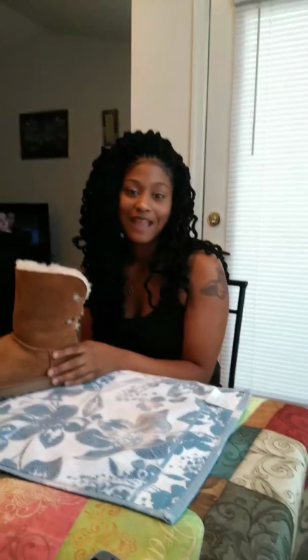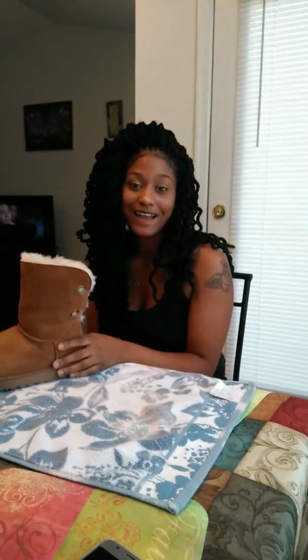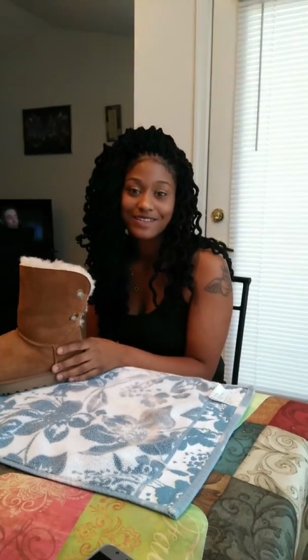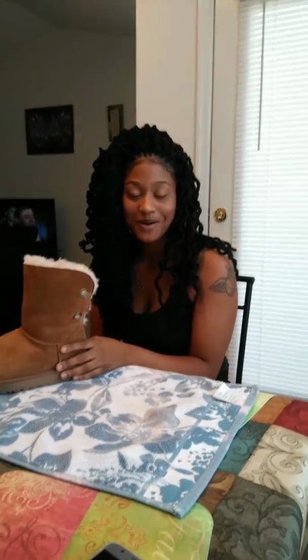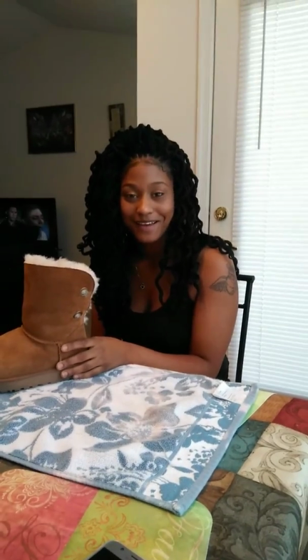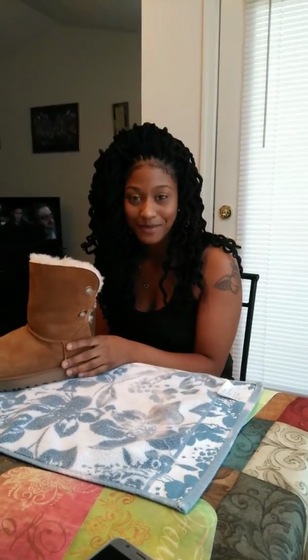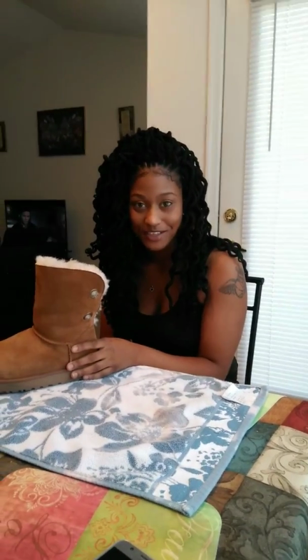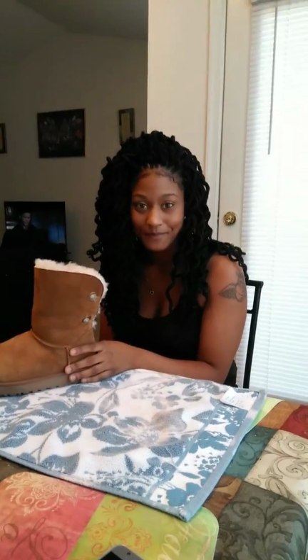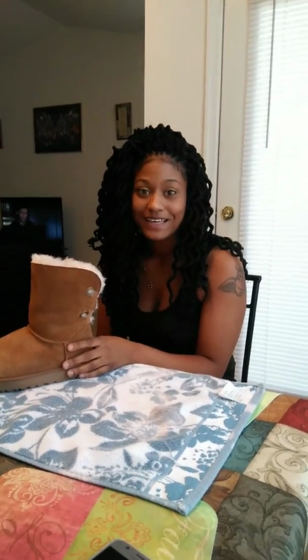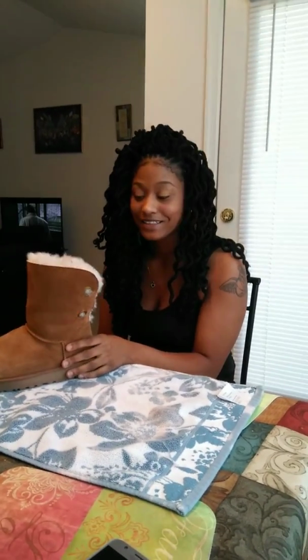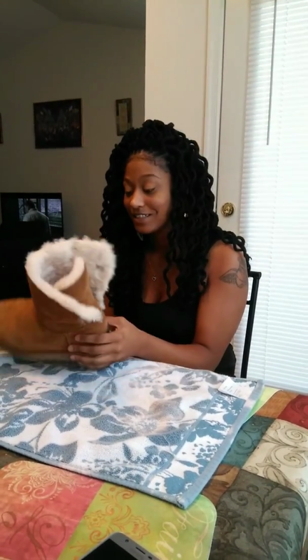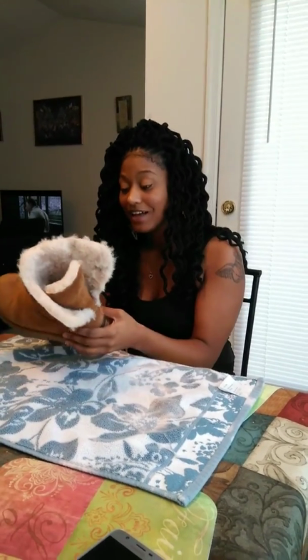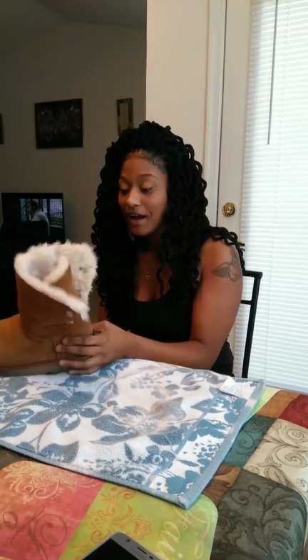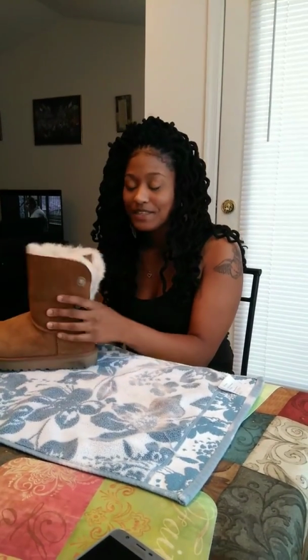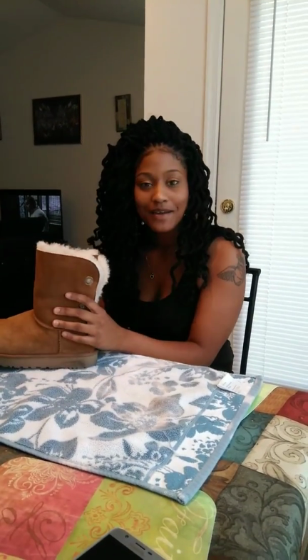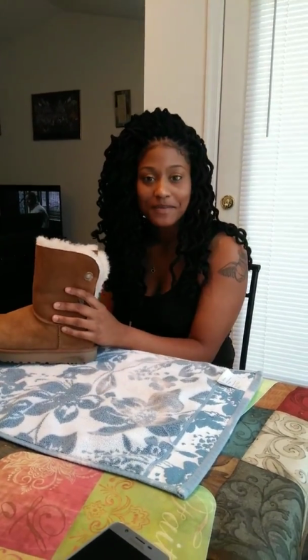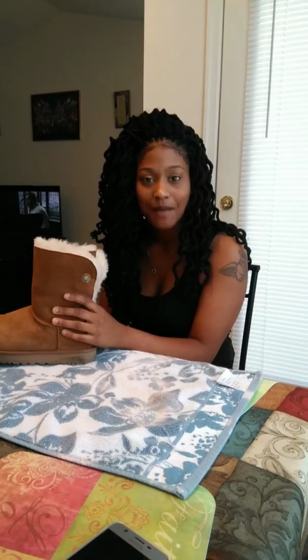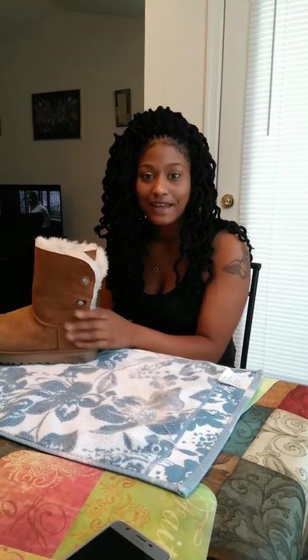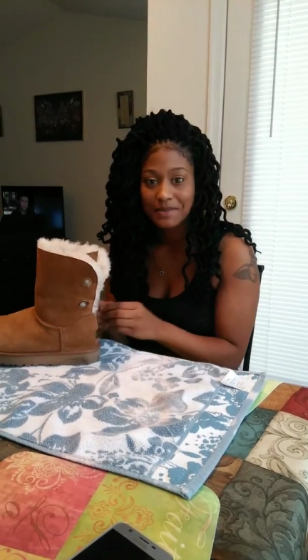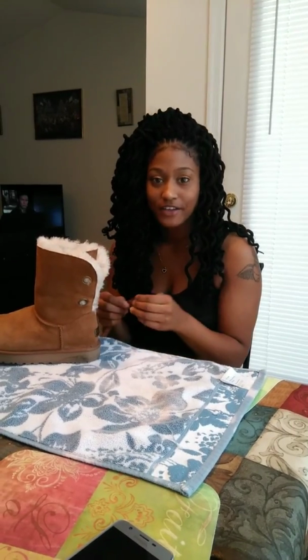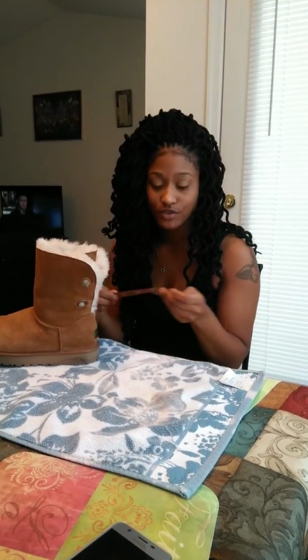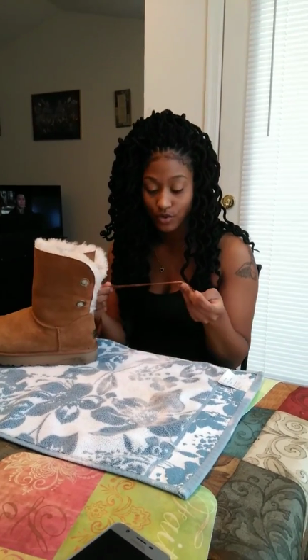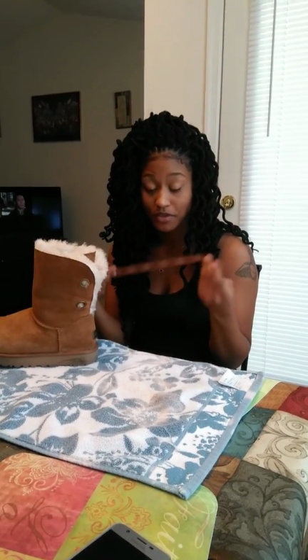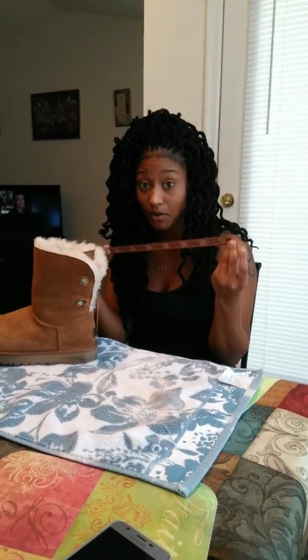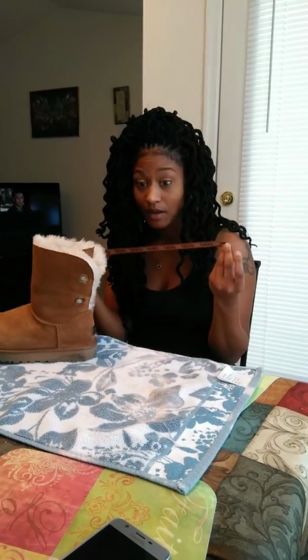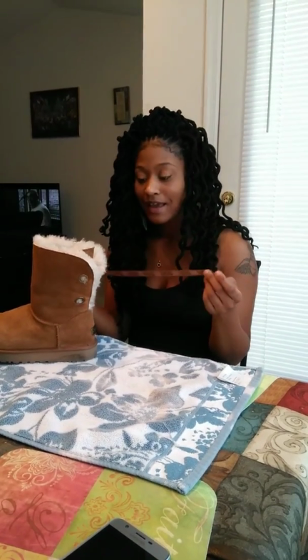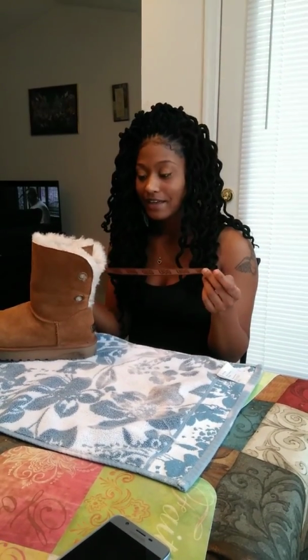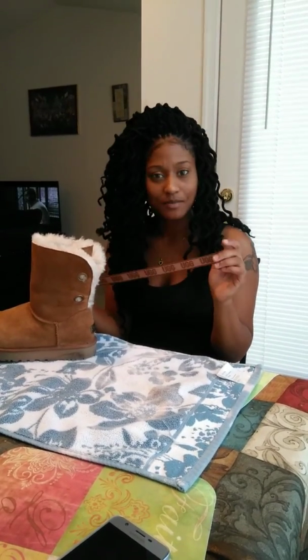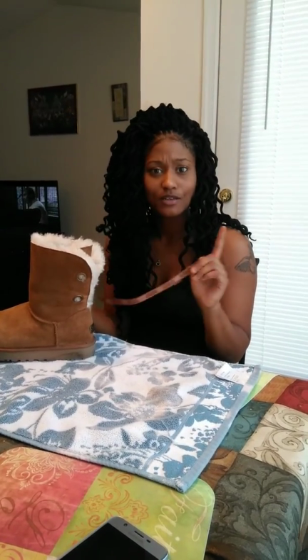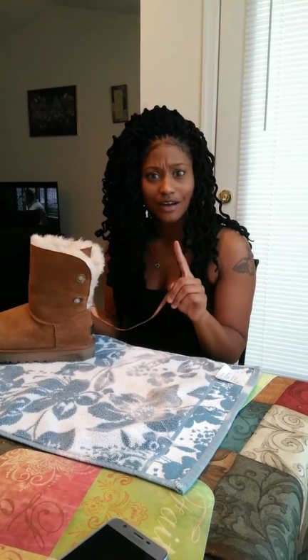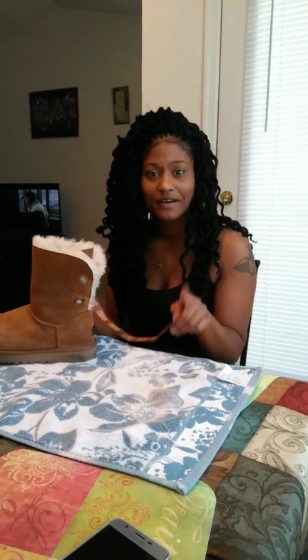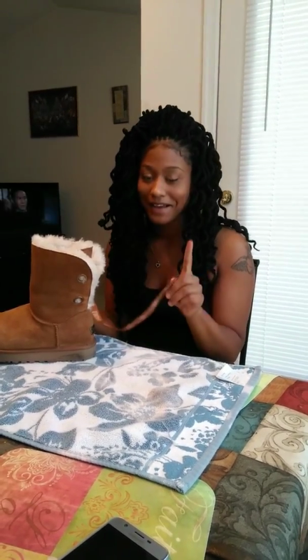Hi guys, welcome back, happy new year, it's Alicia. Someone had left me a comment and asked me if I could do the tutorial with the bow — it took me a little trial and error but I got it for you.